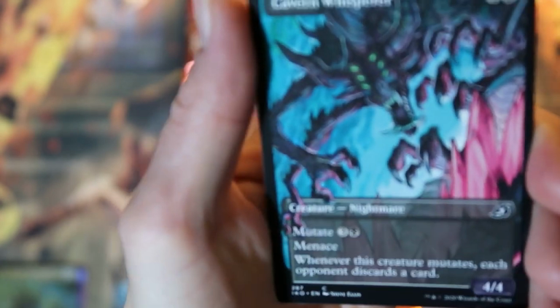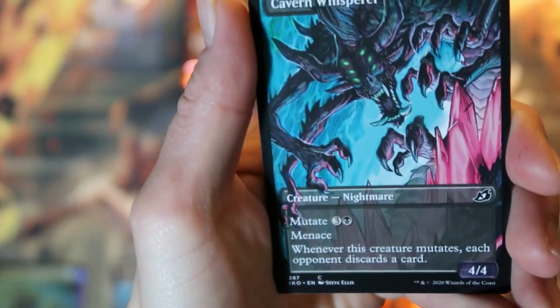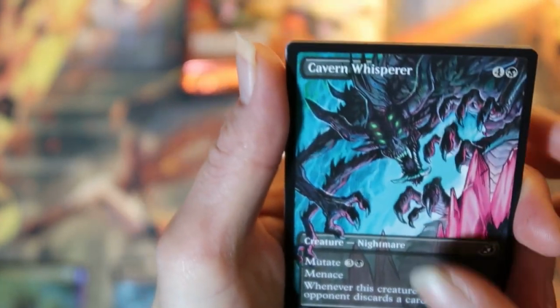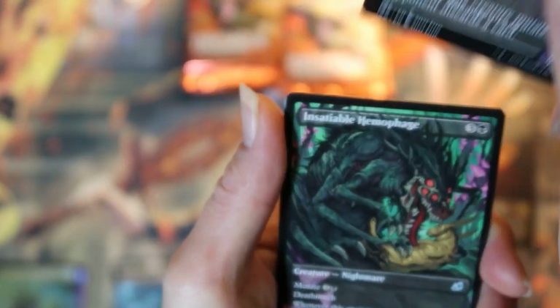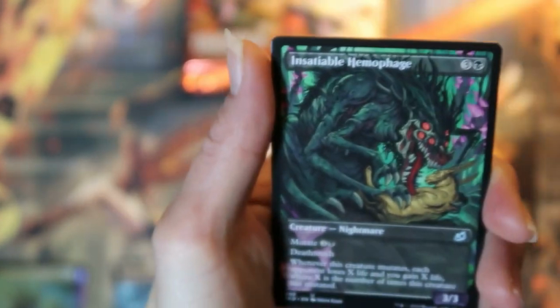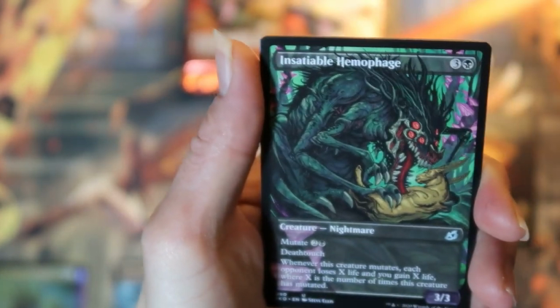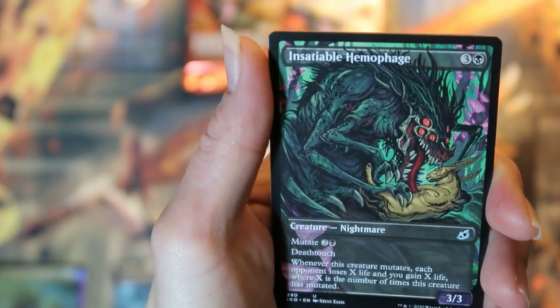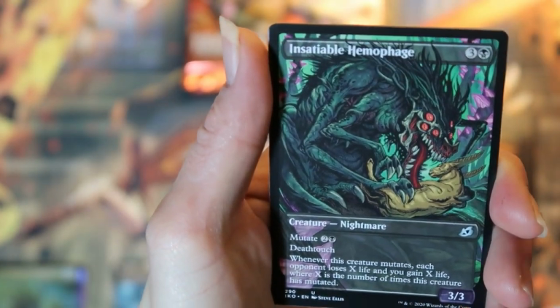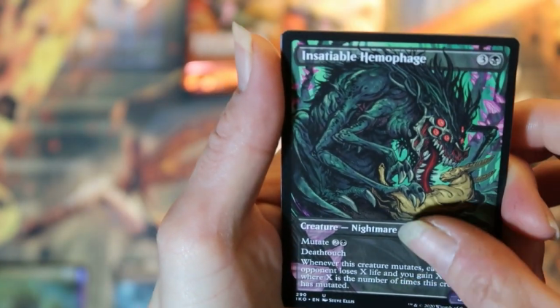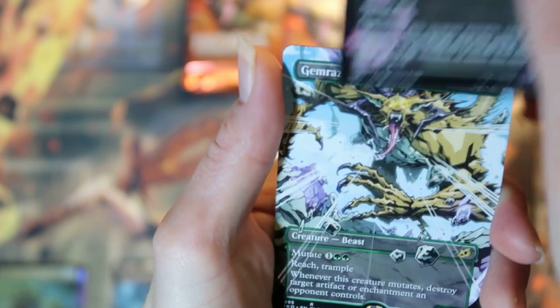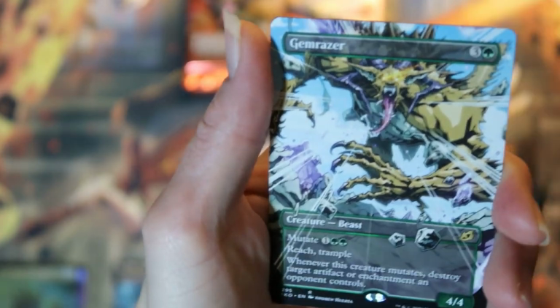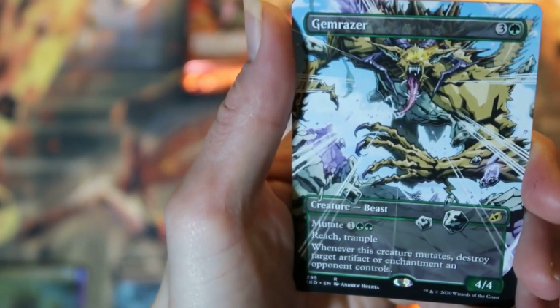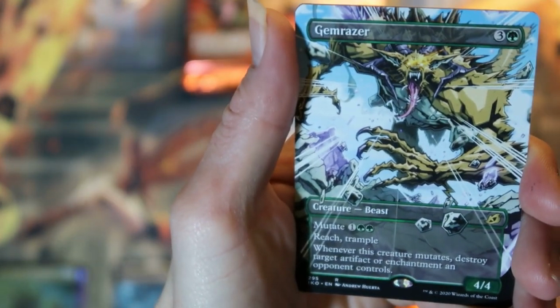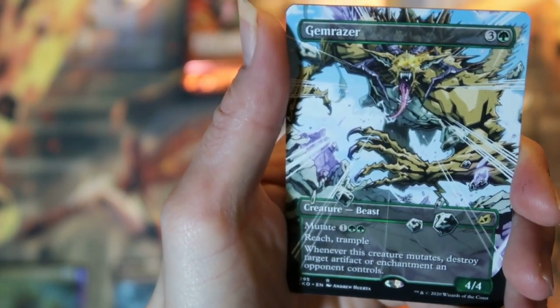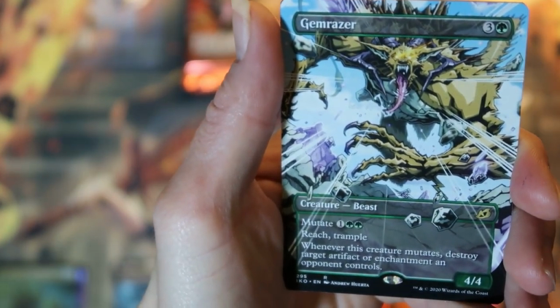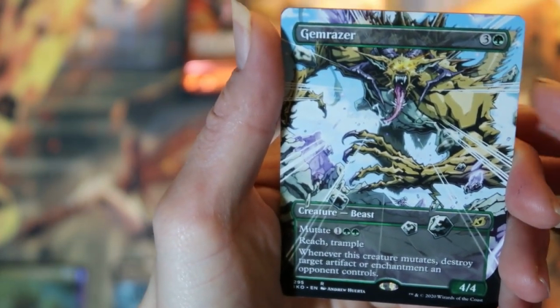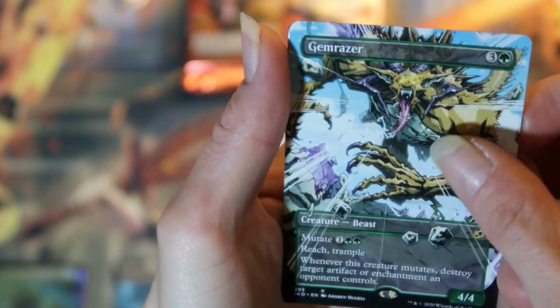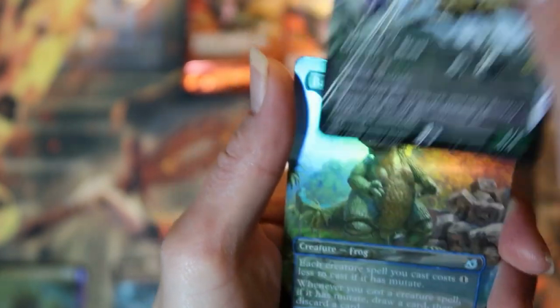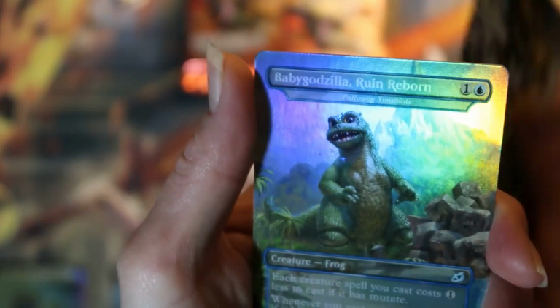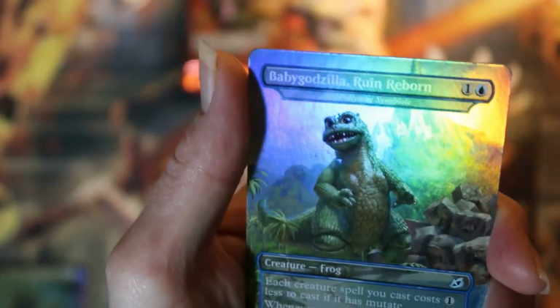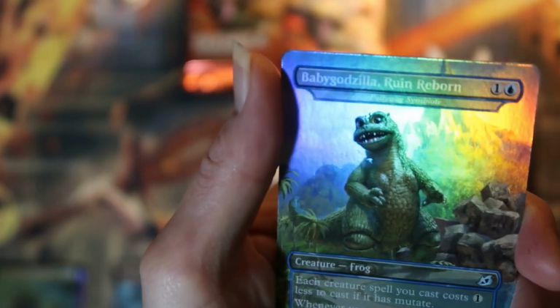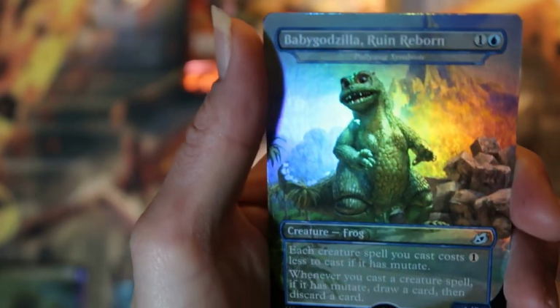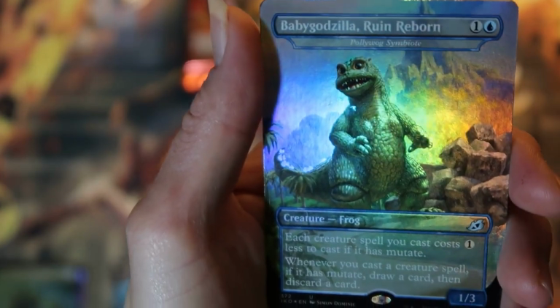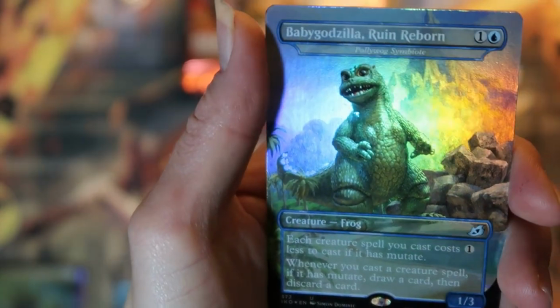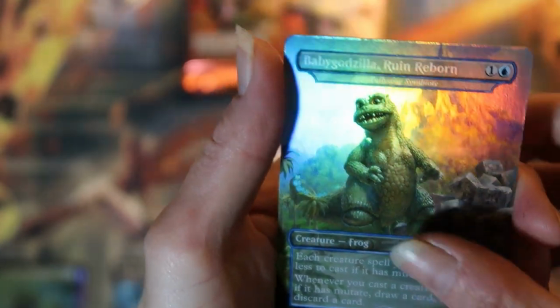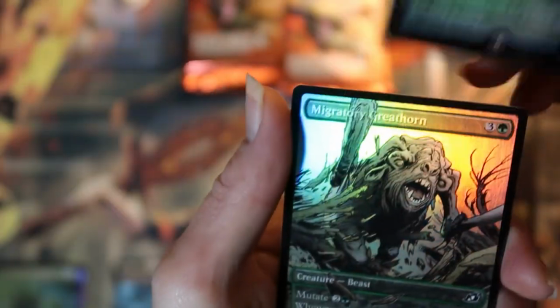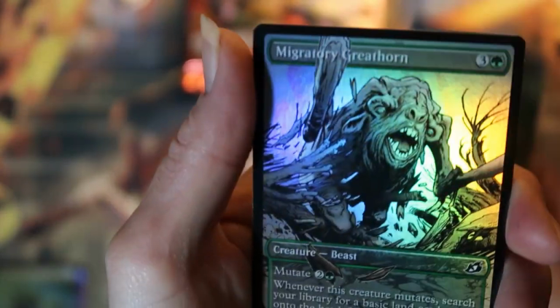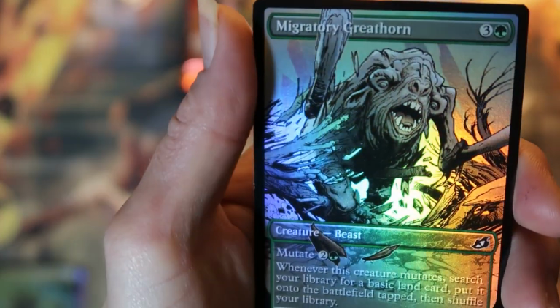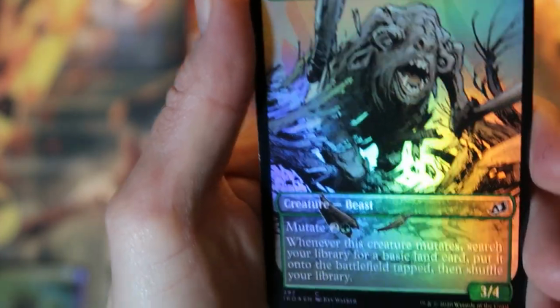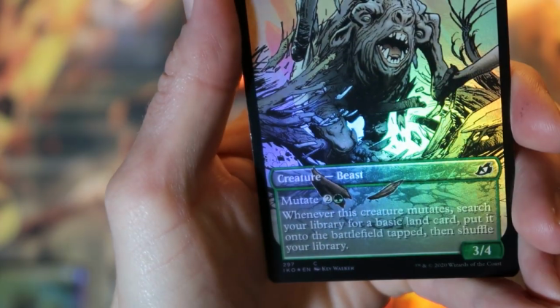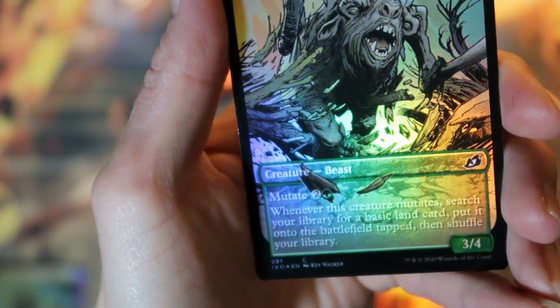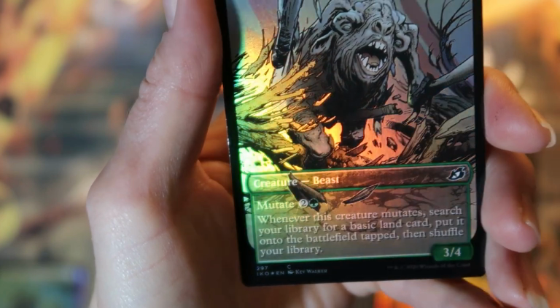A cavern whisperer, insatiable hemophage. And a rare is a gem razor. Very nice. And a foil baby Godzilla — Rewind Reborn. And a foil migratory great horn.